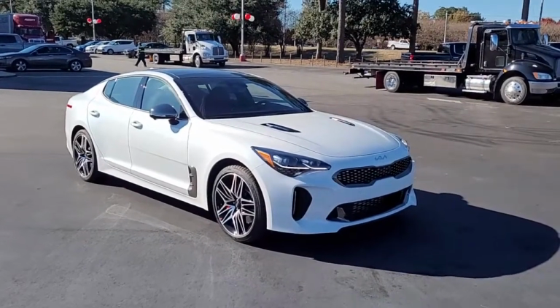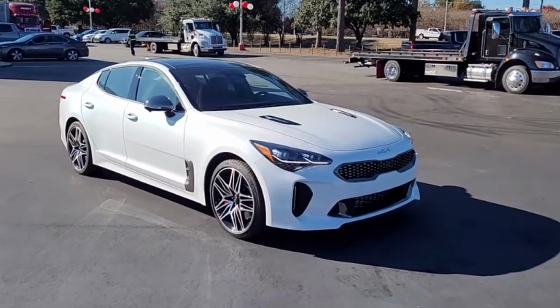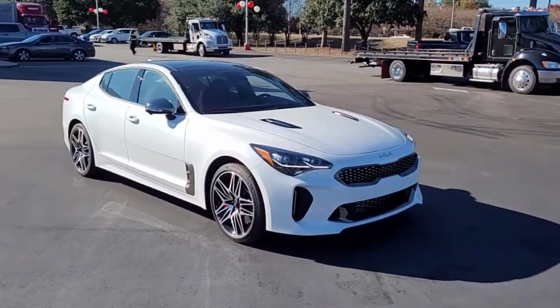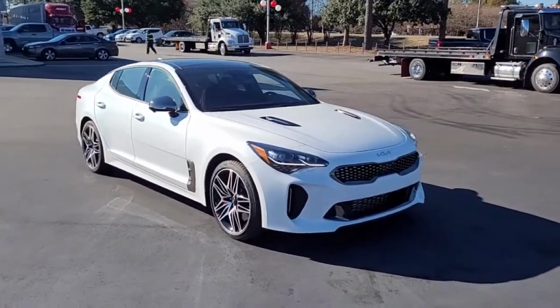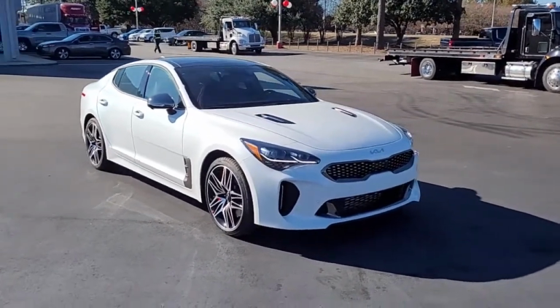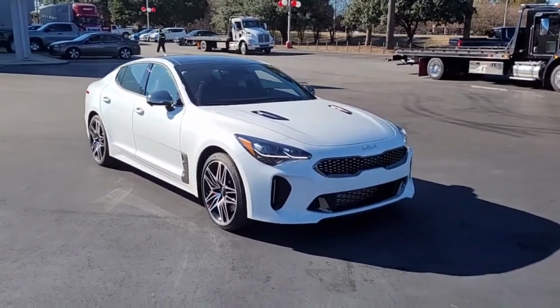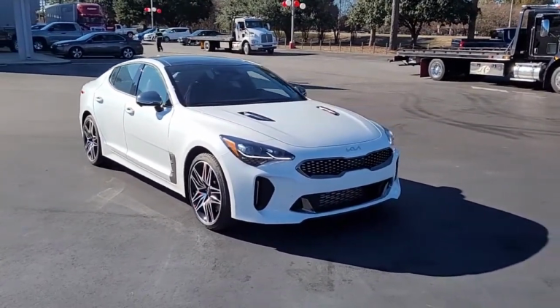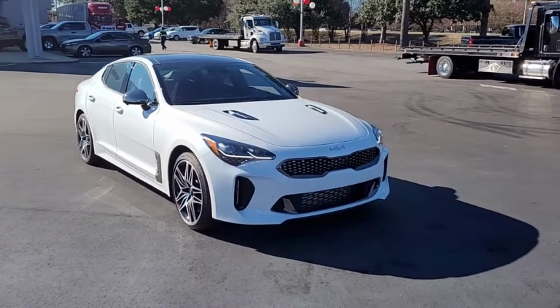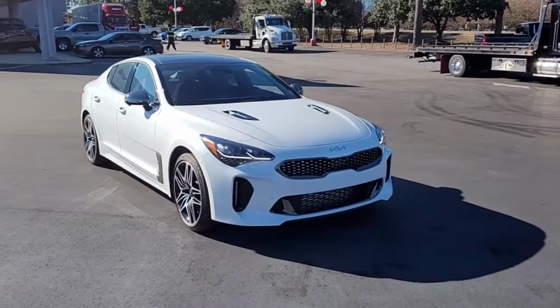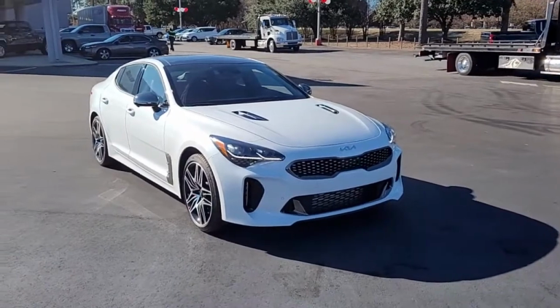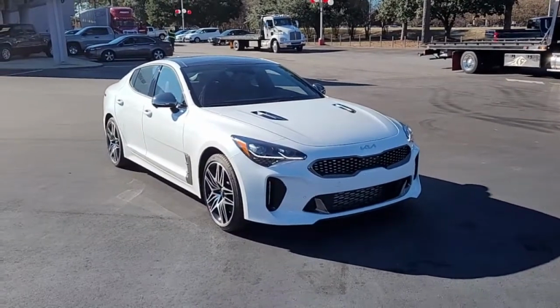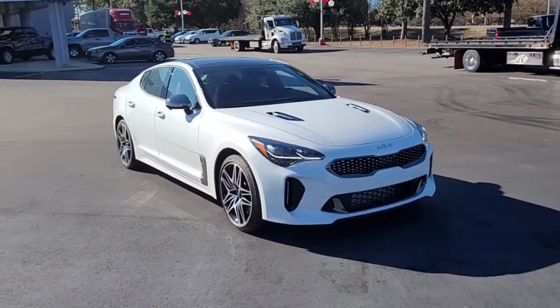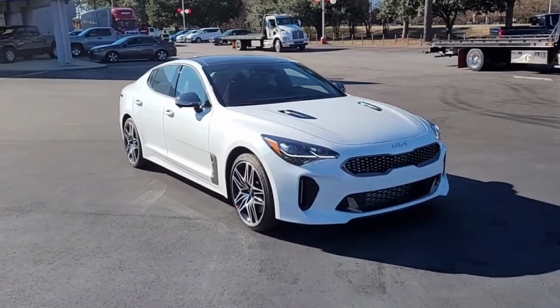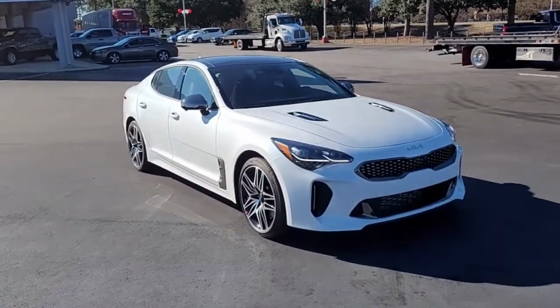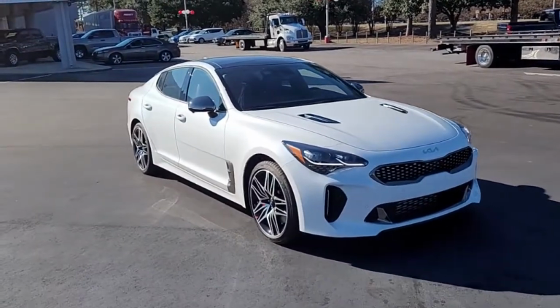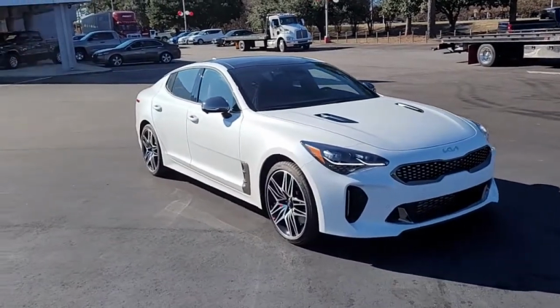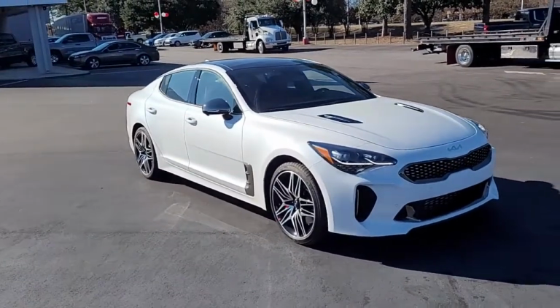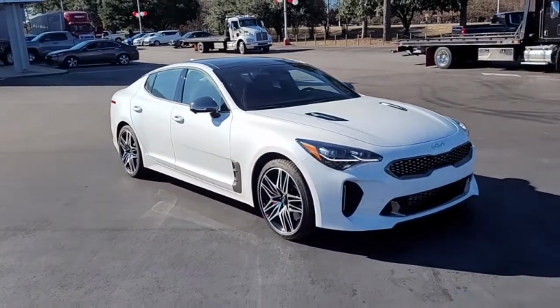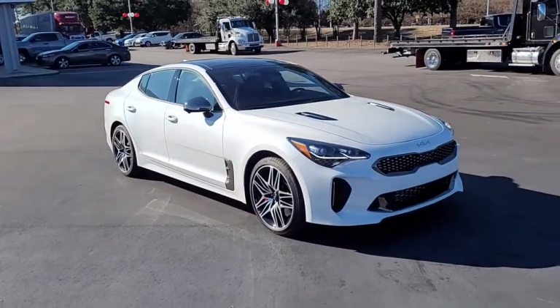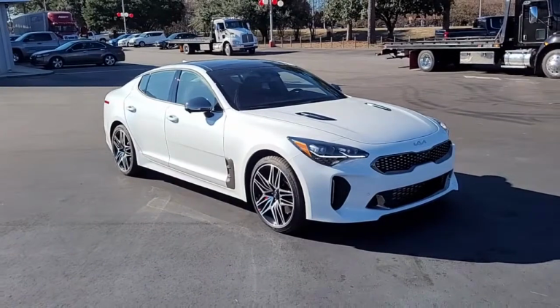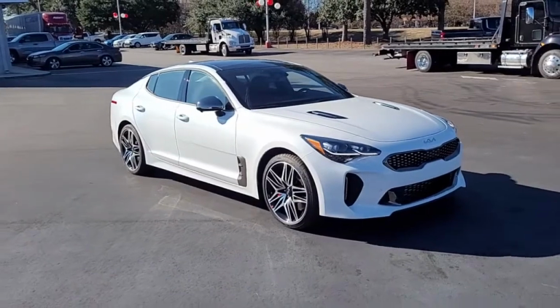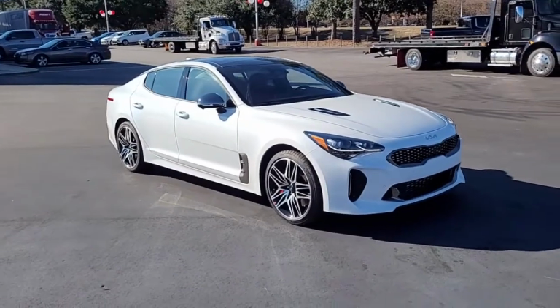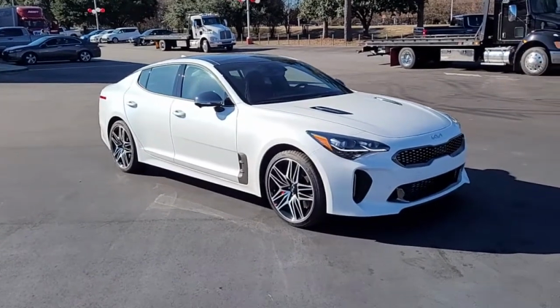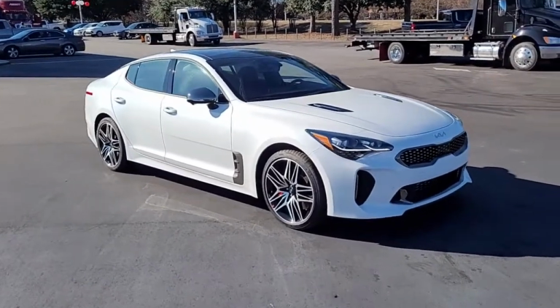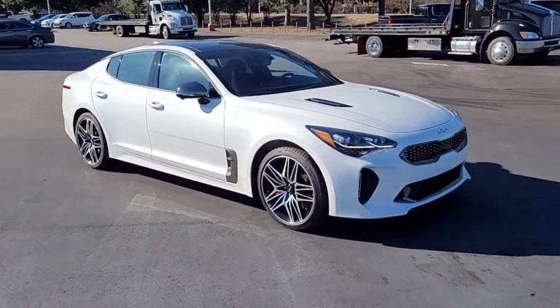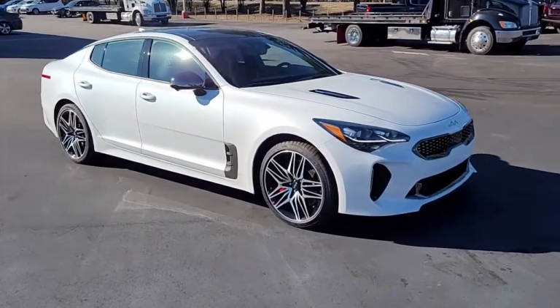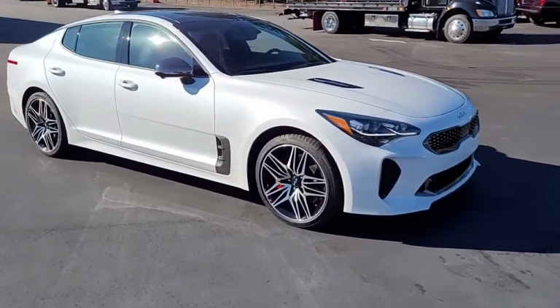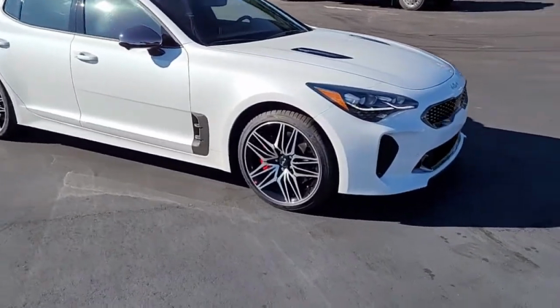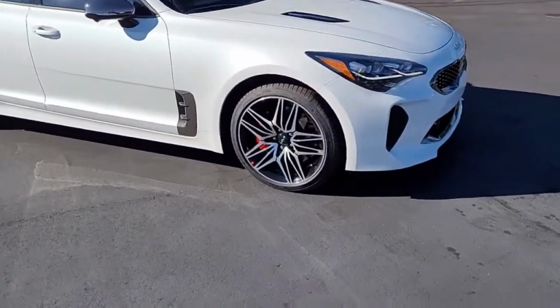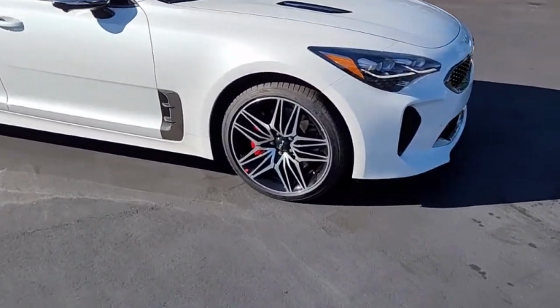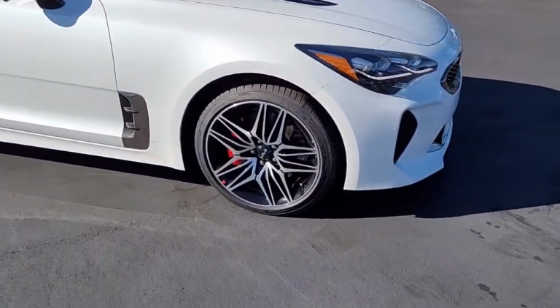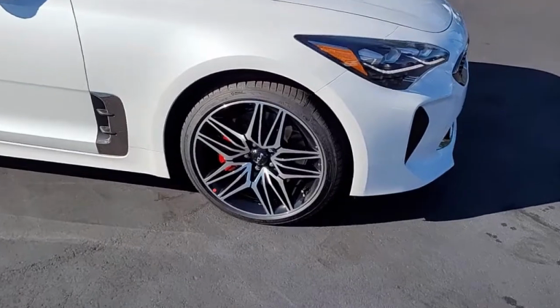Welcome to Cartown Kia of Florence's new car inventory video series. You are looking at a rare 2022 Snow White Pearl Kia Stinger here at Cartown Kia, and I want to walk around this vehicle and let you get a good look at it.